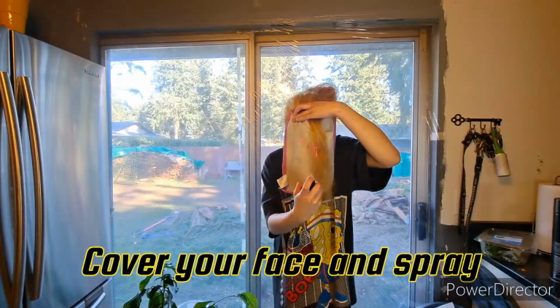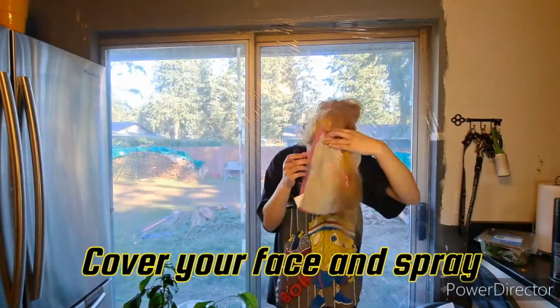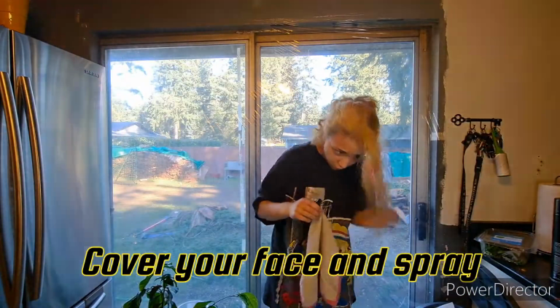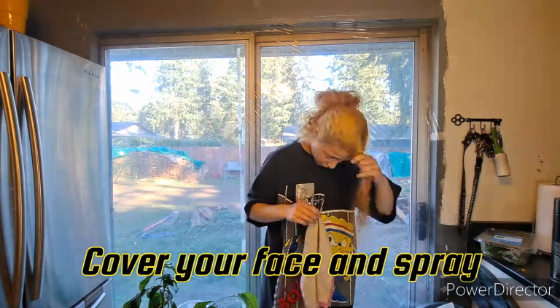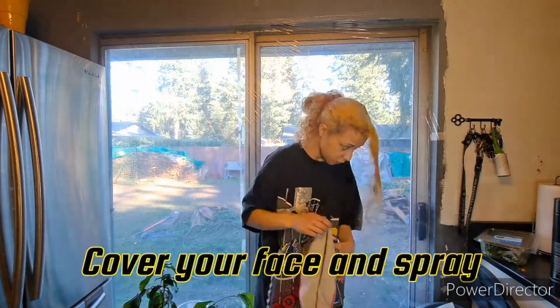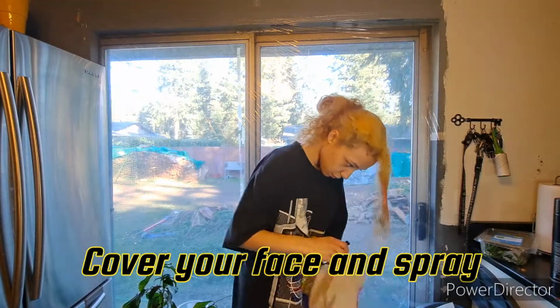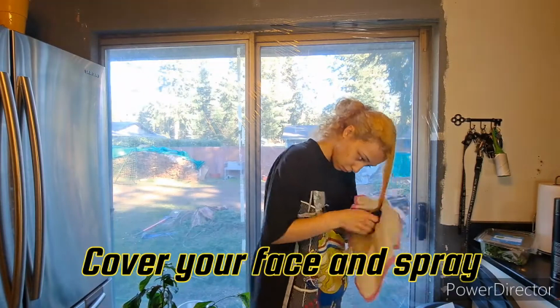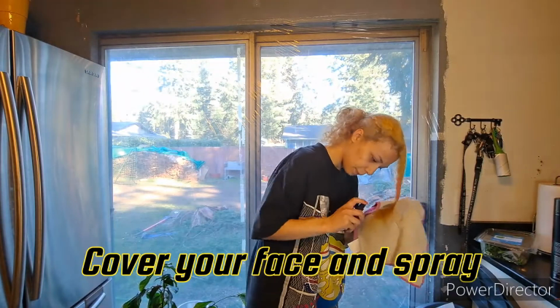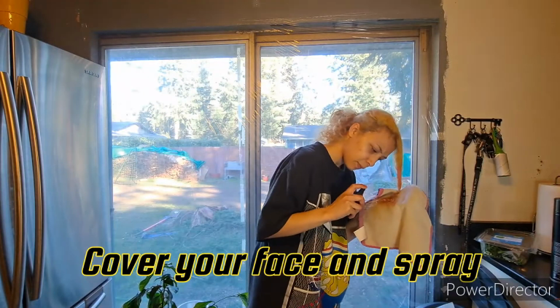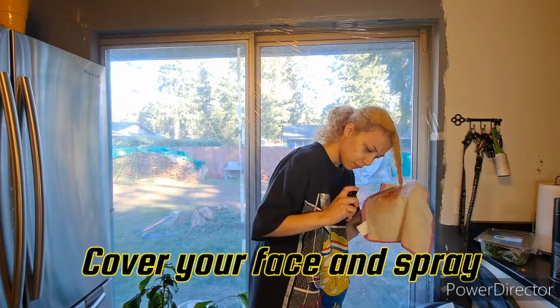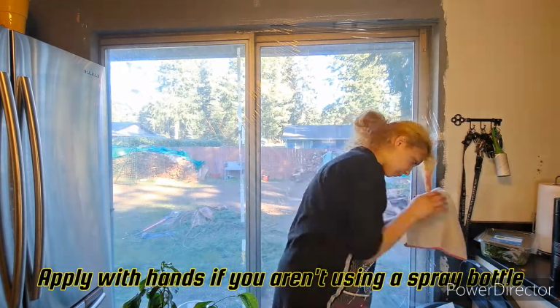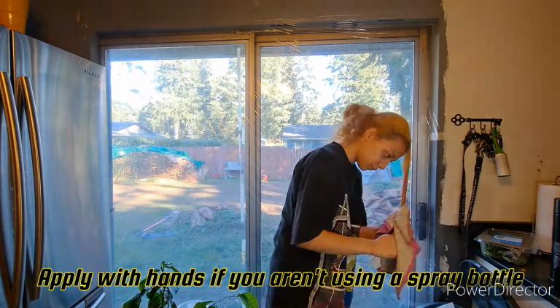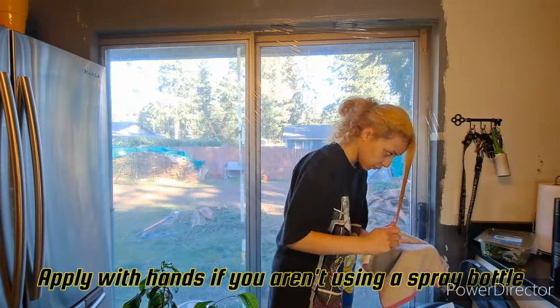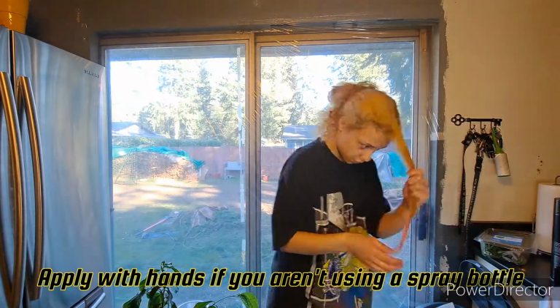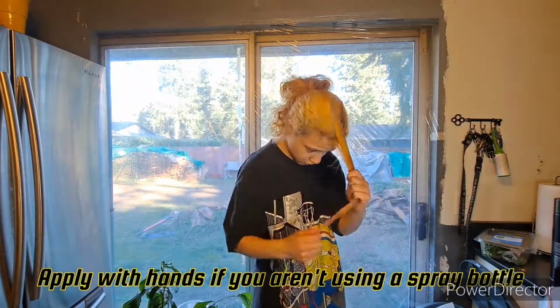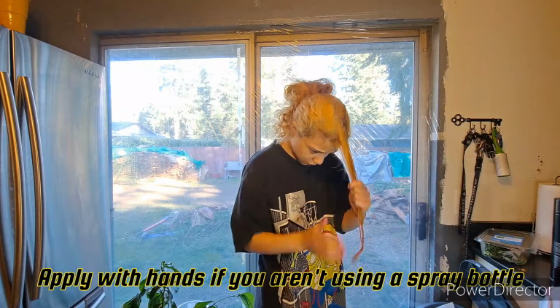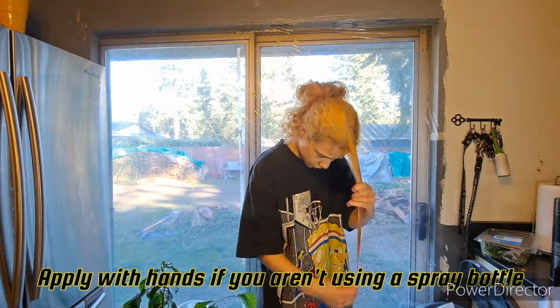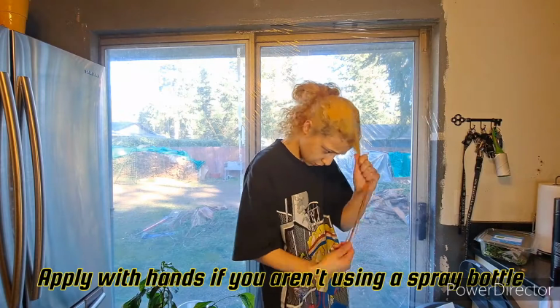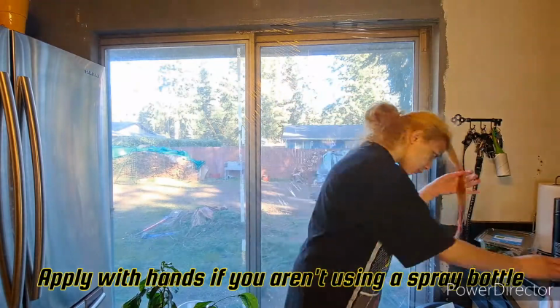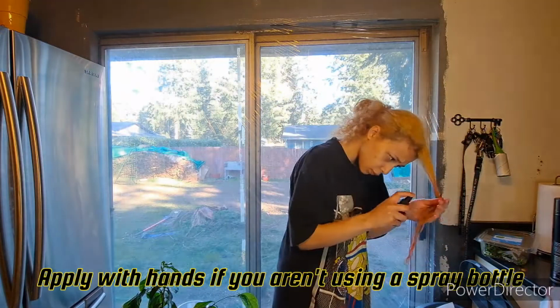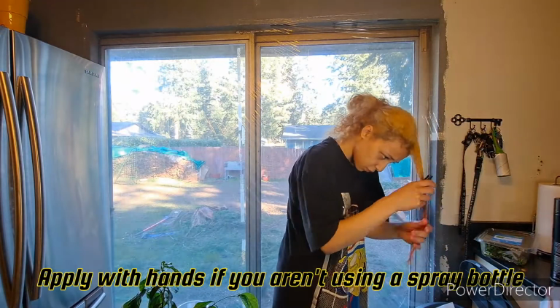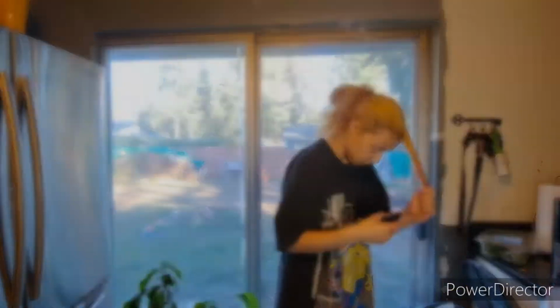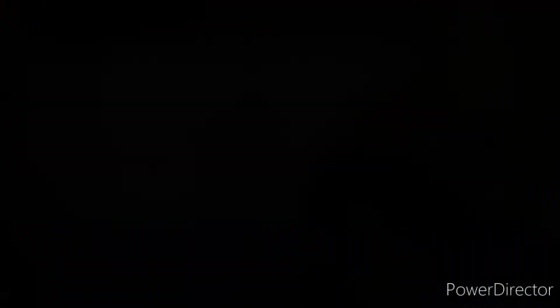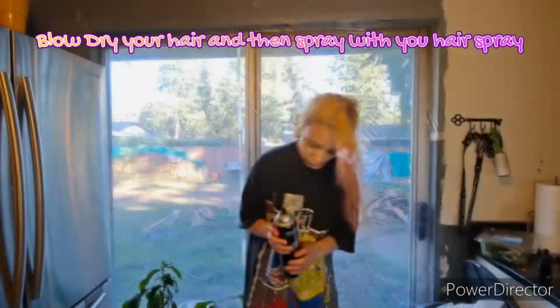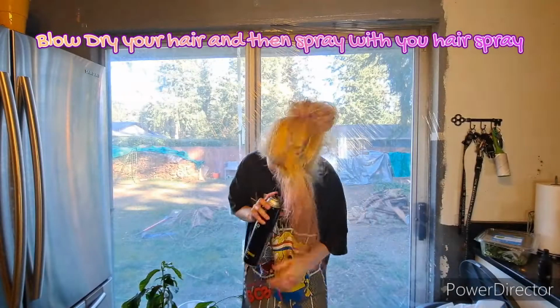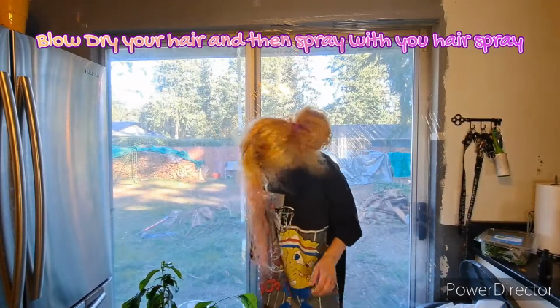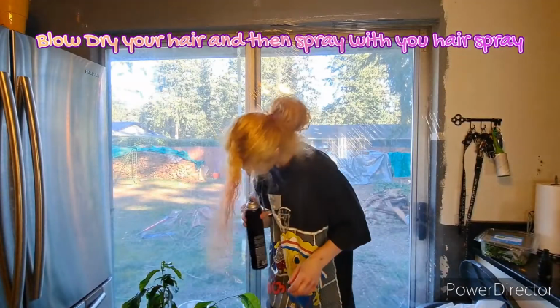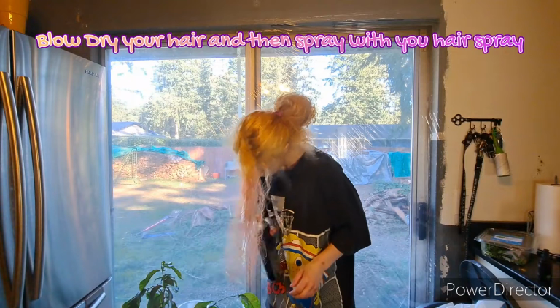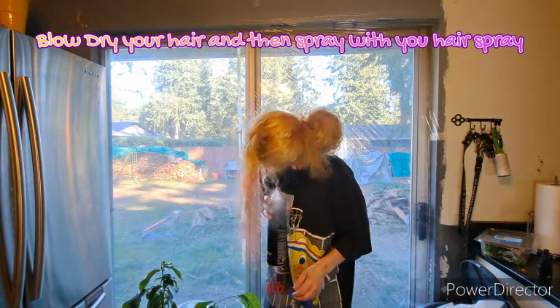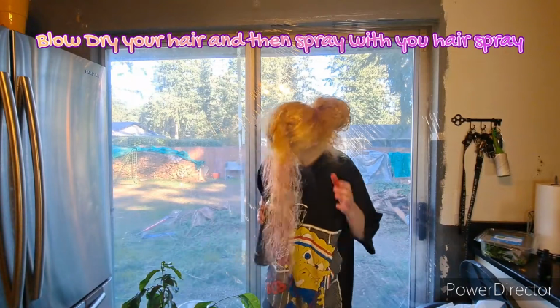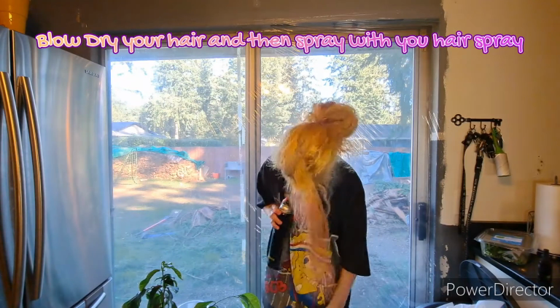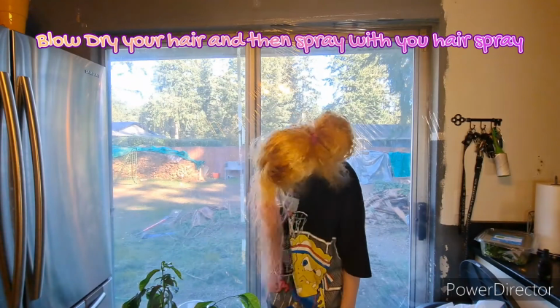Cover your face with a cloth and spray. Apply with hands if you aren't using a spray bottle. Blow dry your hair and then spray with your hairspray.